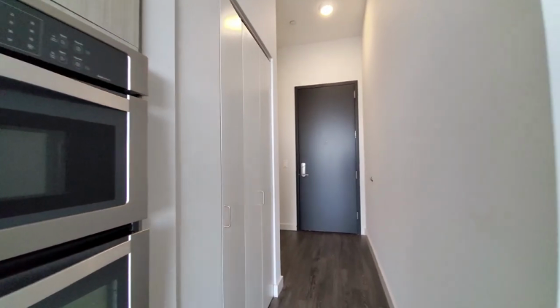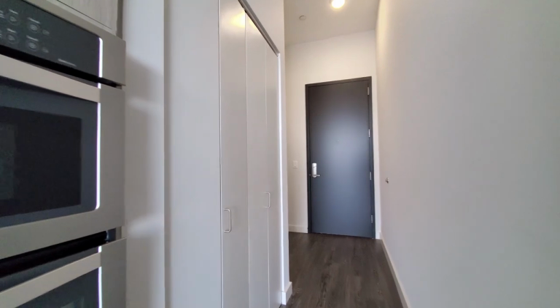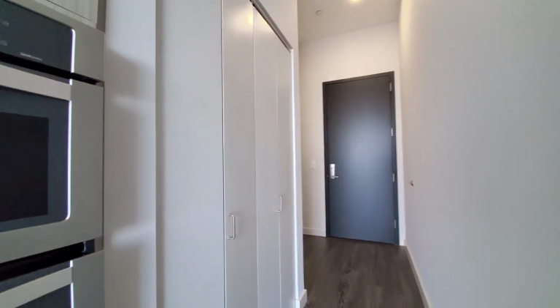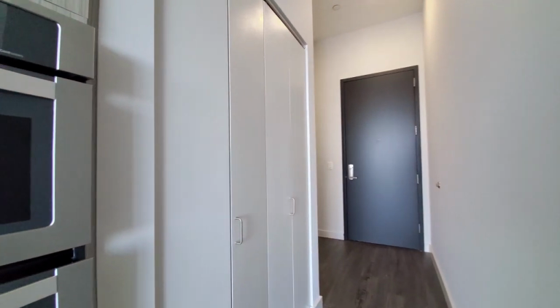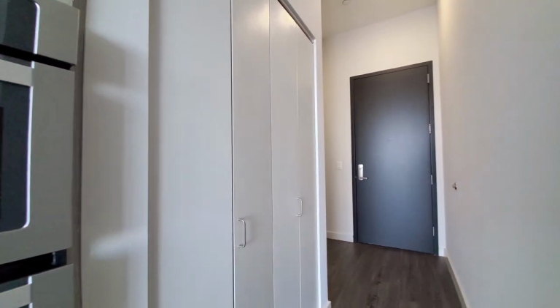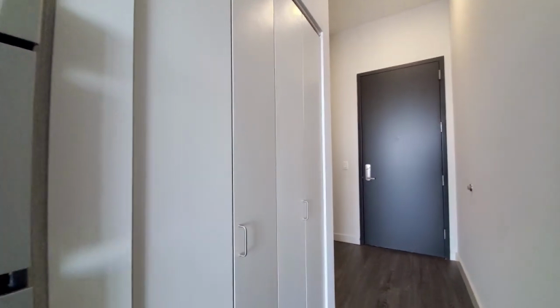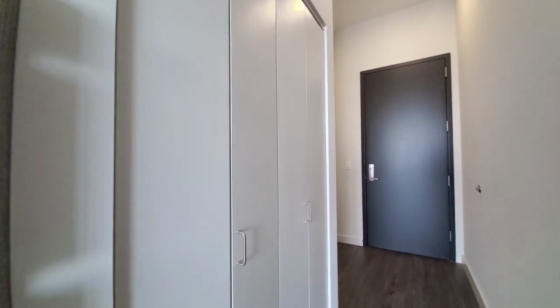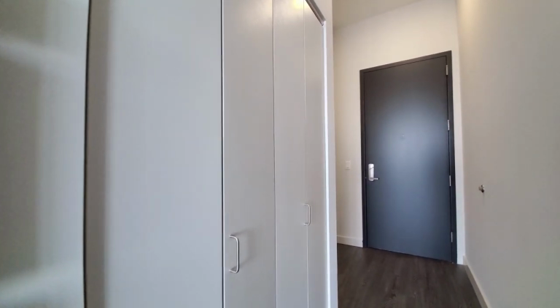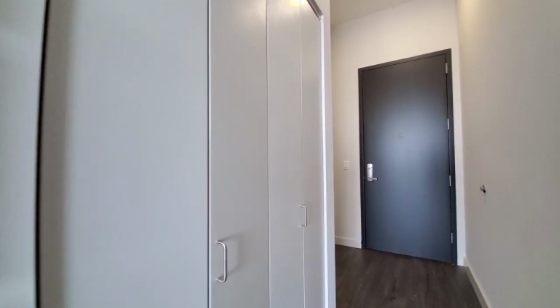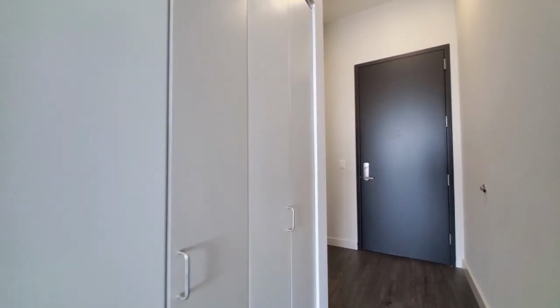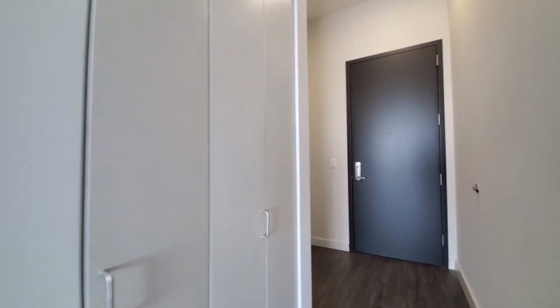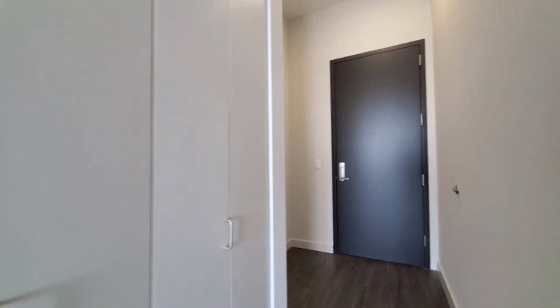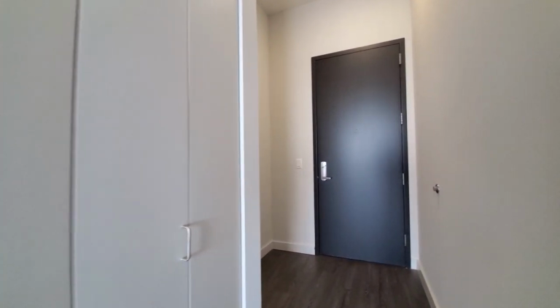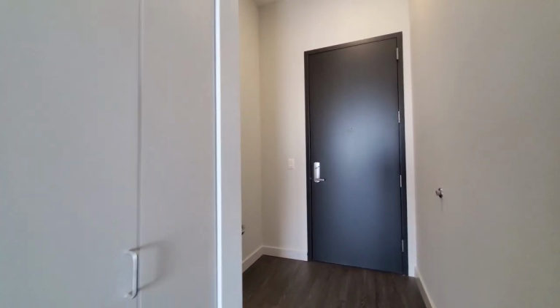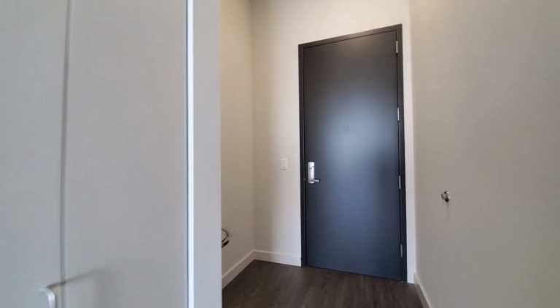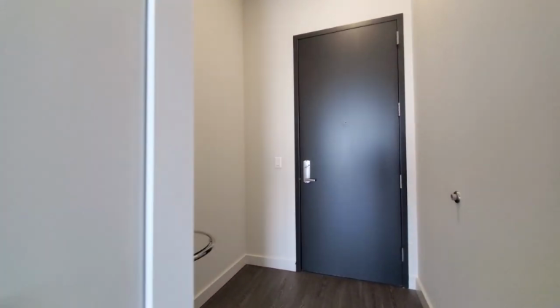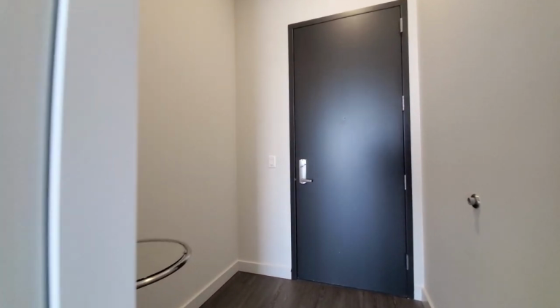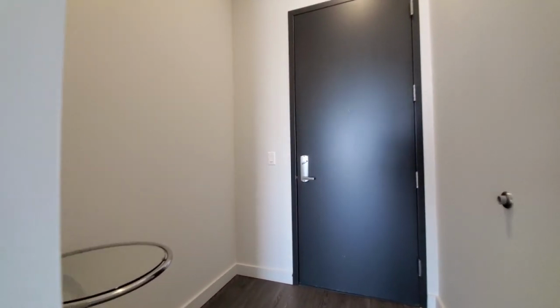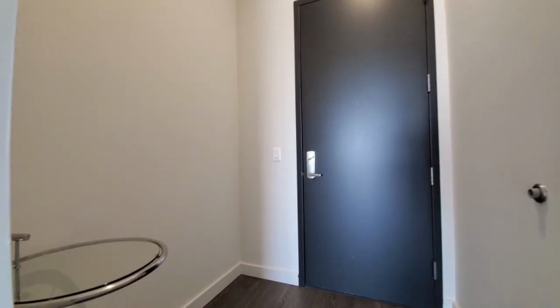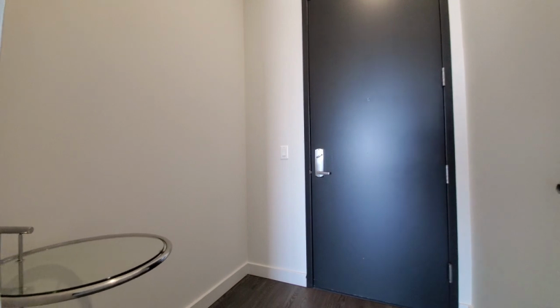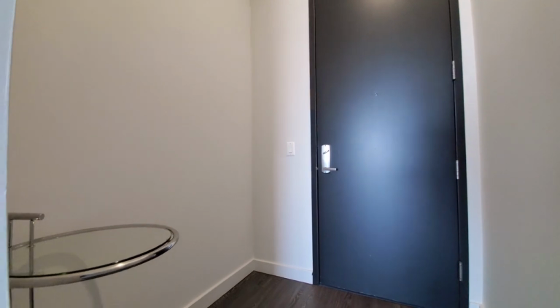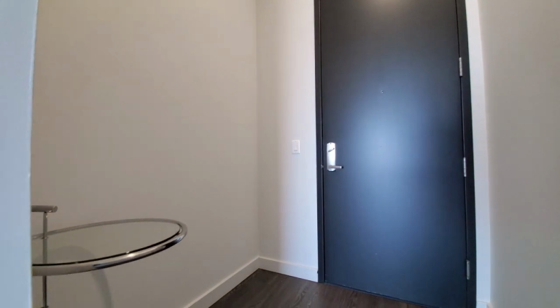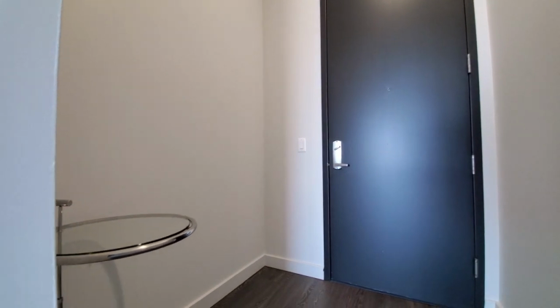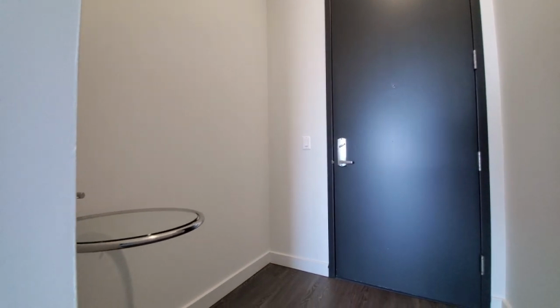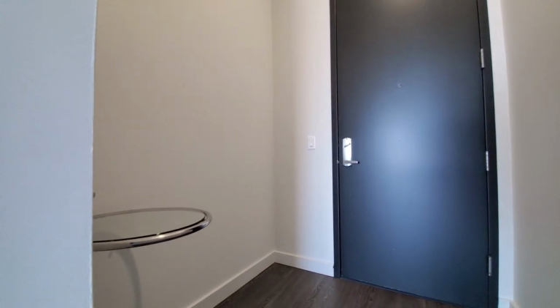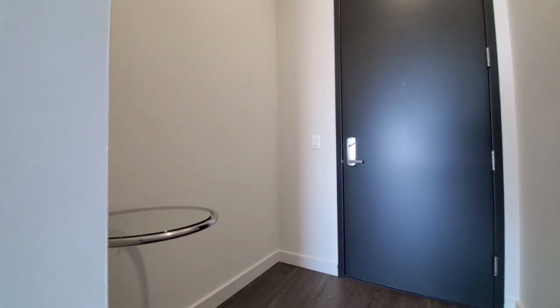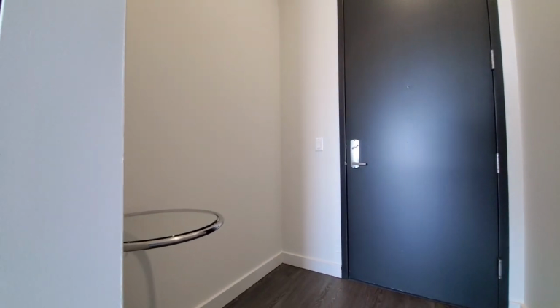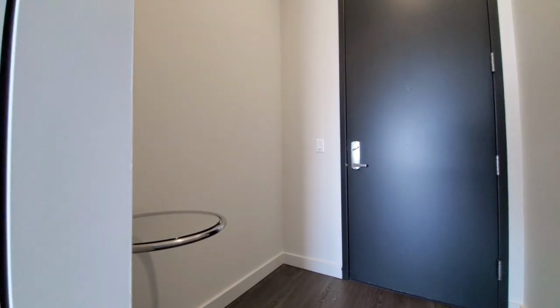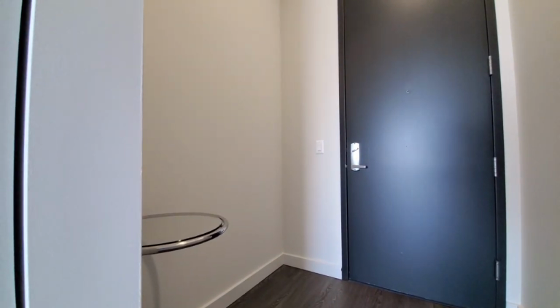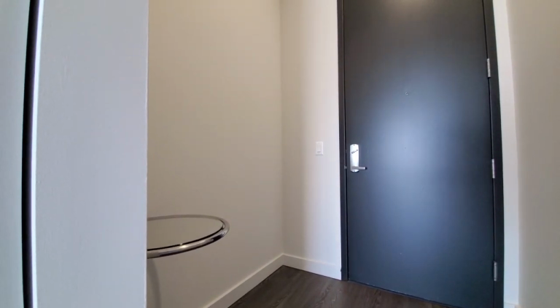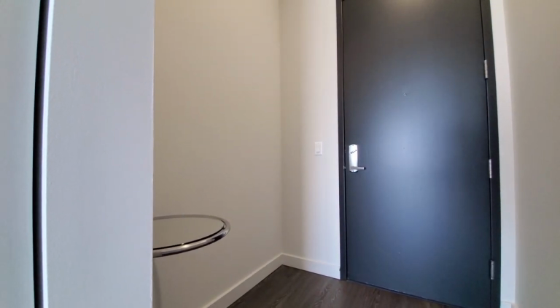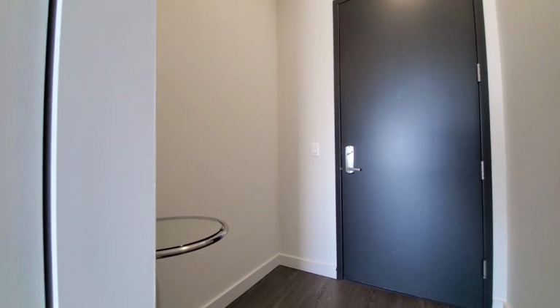Looking at a coat closet that would have been off to your right as you walked into the apartment, where you have a space in the vestibule for a hall console table.